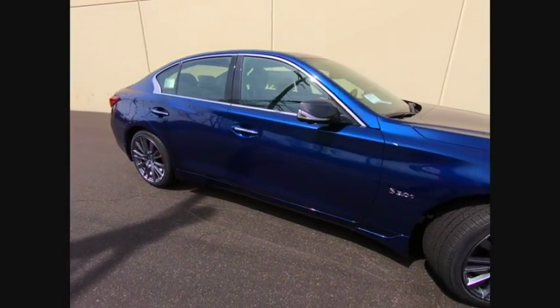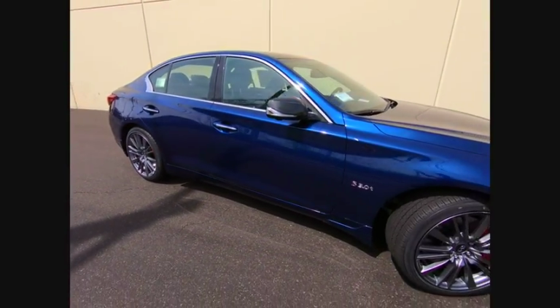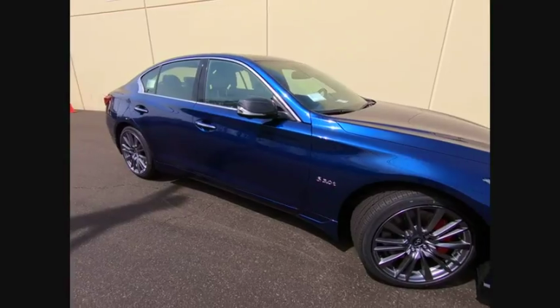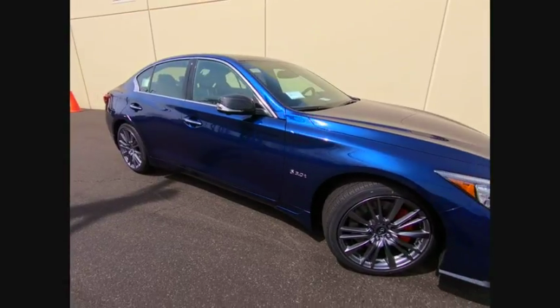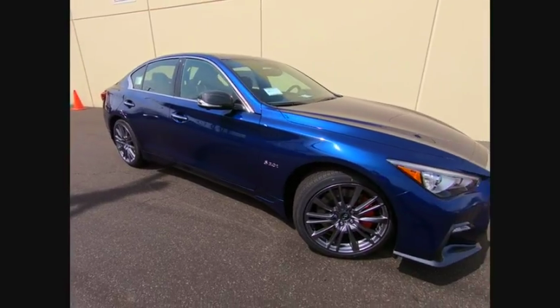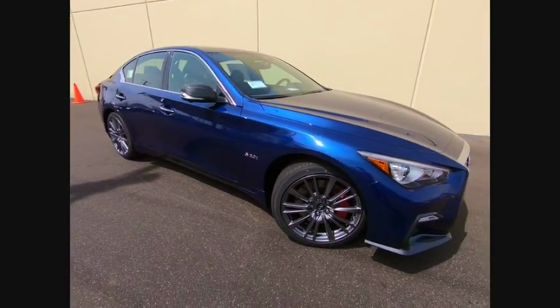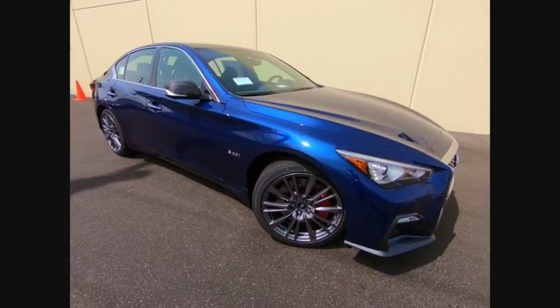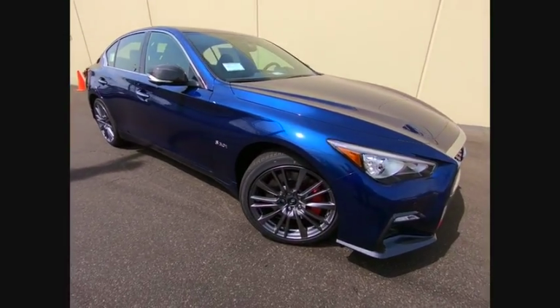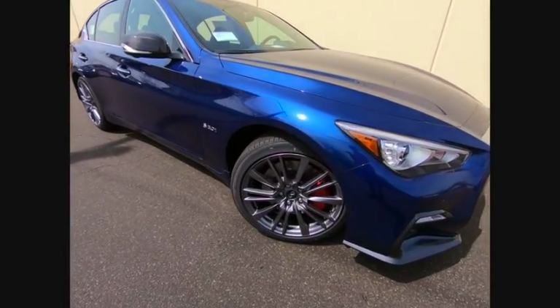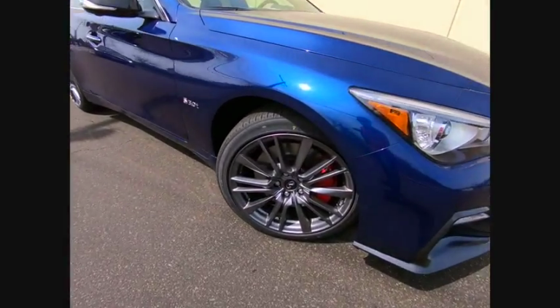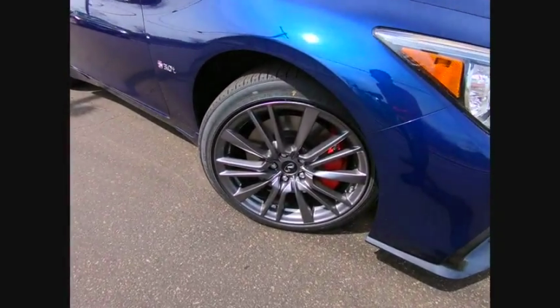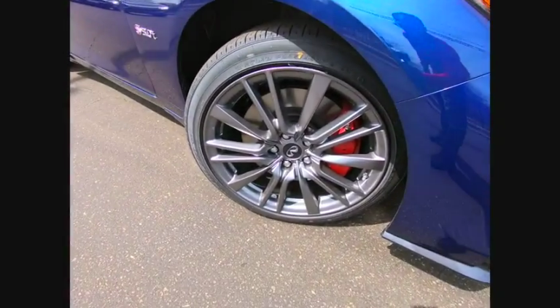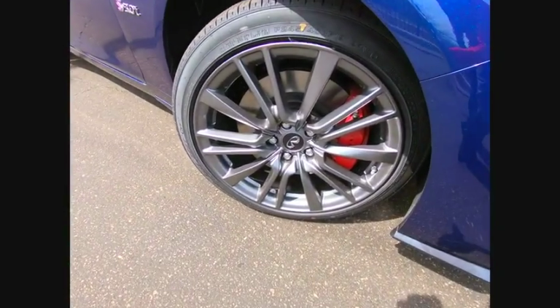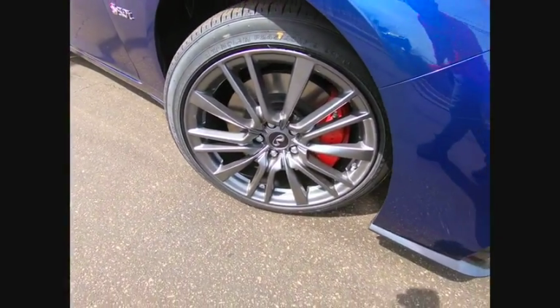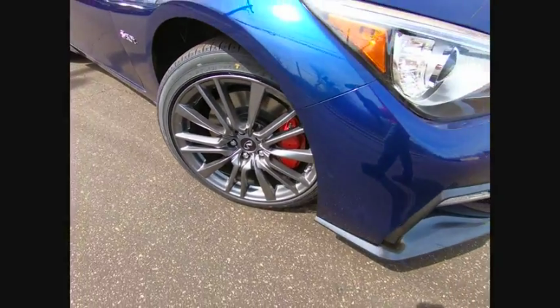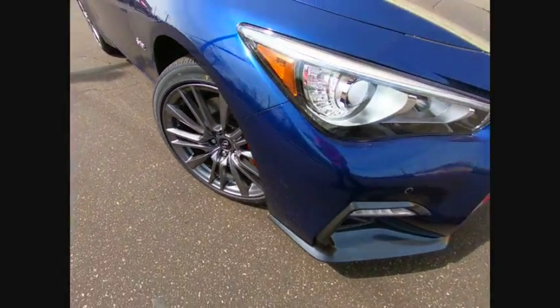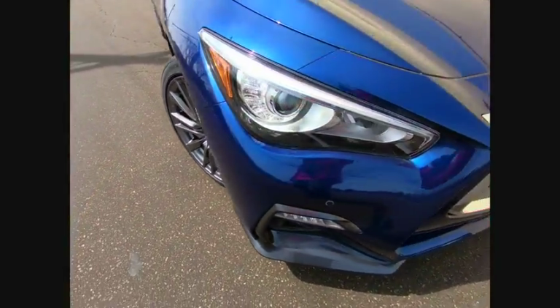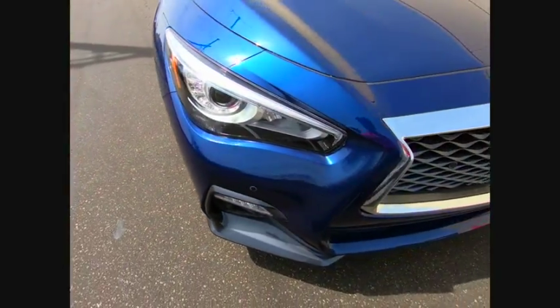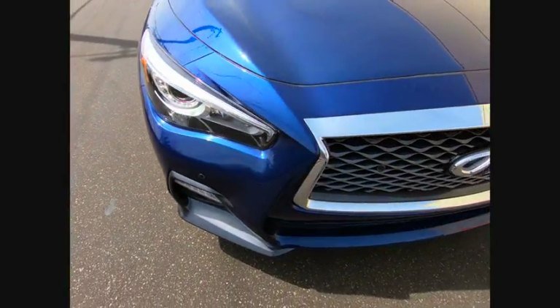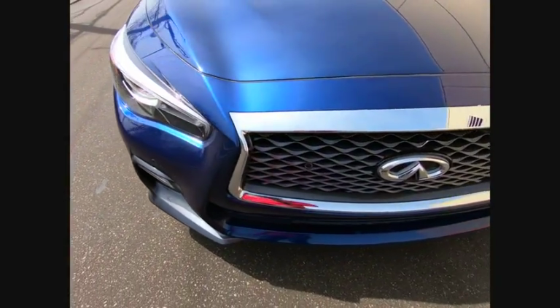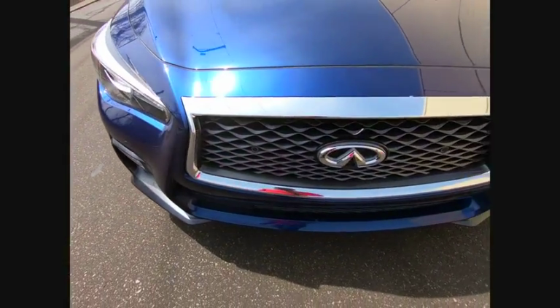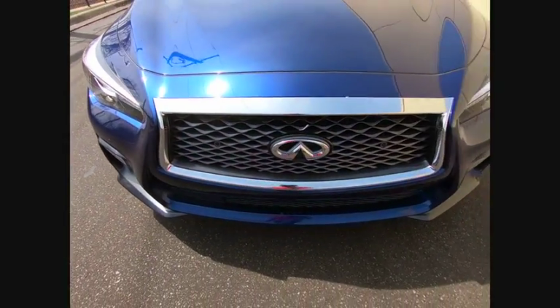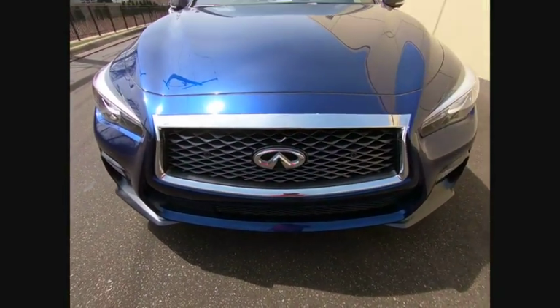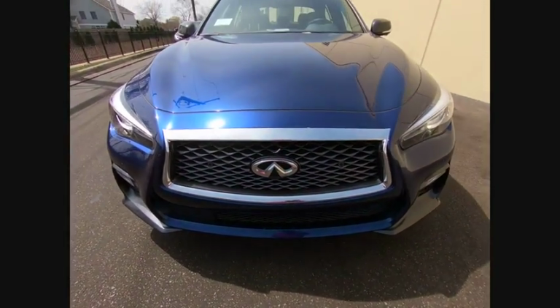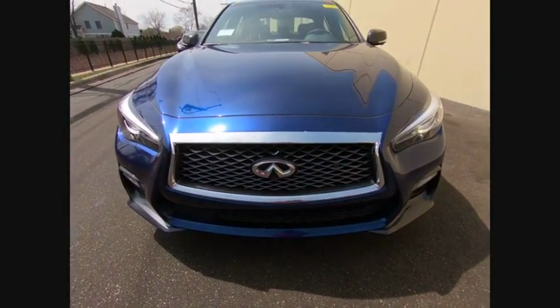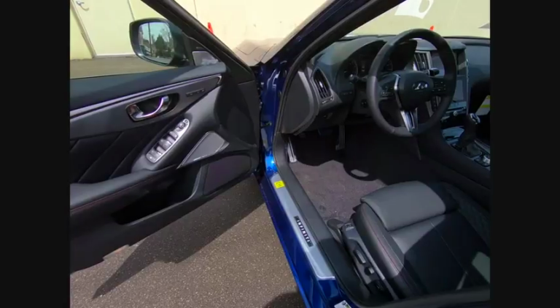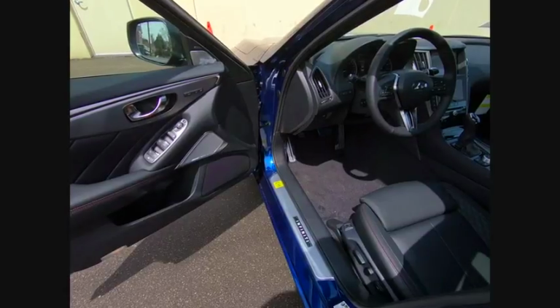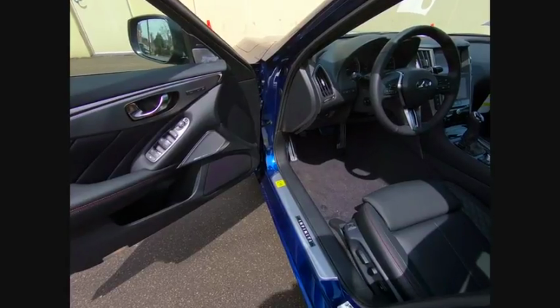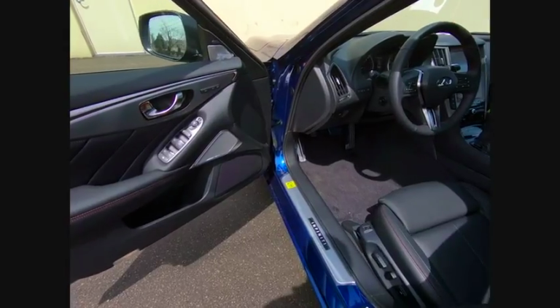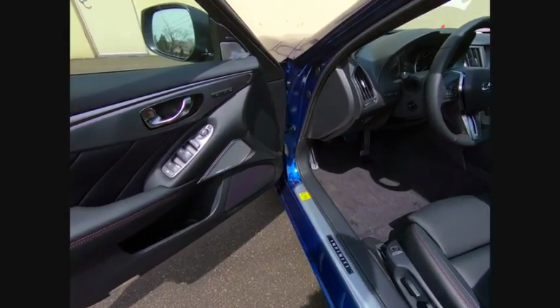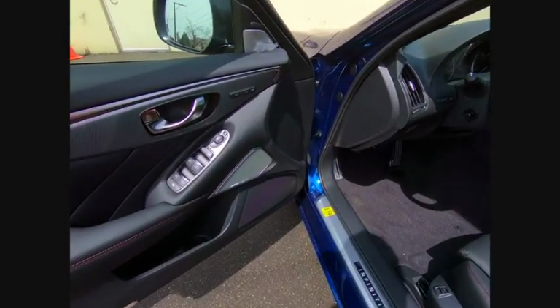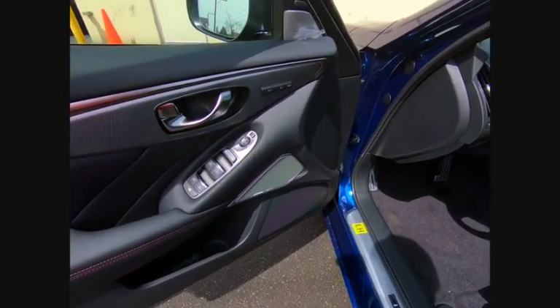Here are some of this vehicle's great options: traction control, navigation system, power passenger seat, leather-wrapped steering wheel, air conditioning, dual airbags, power steering, four-wheel disc brakes, trip computer, fog lights.